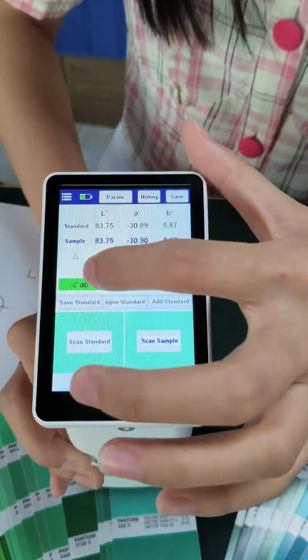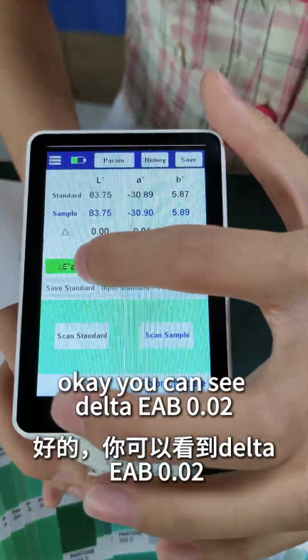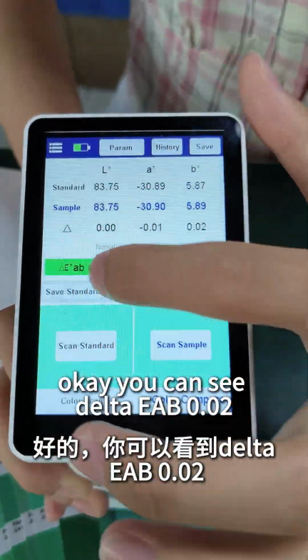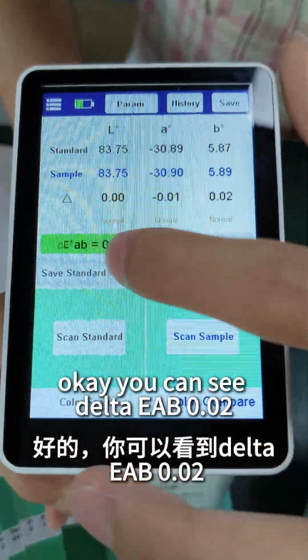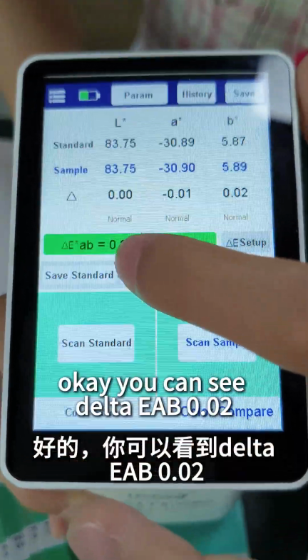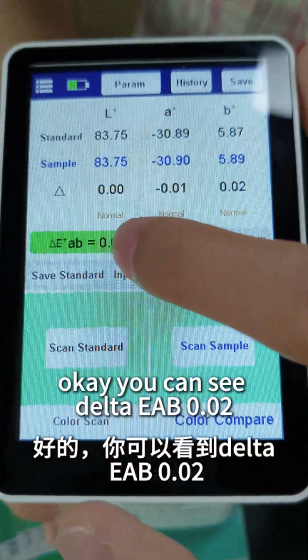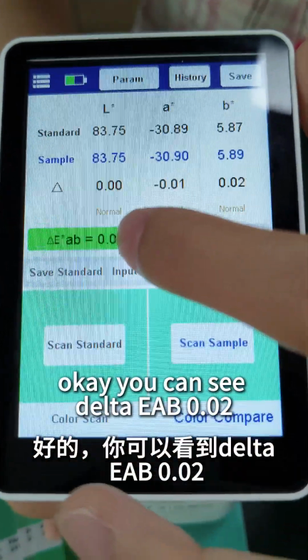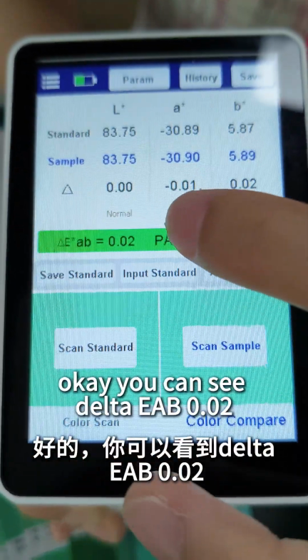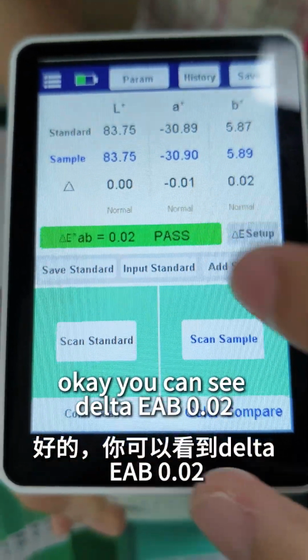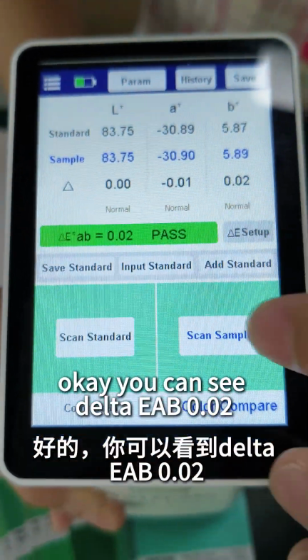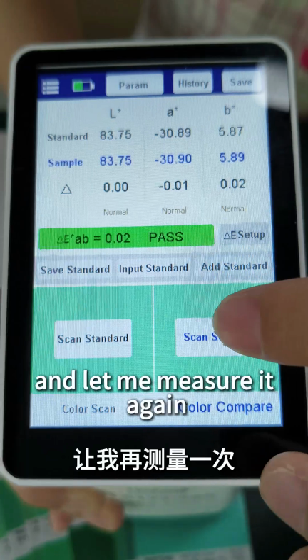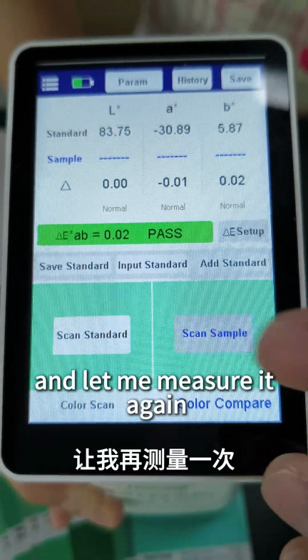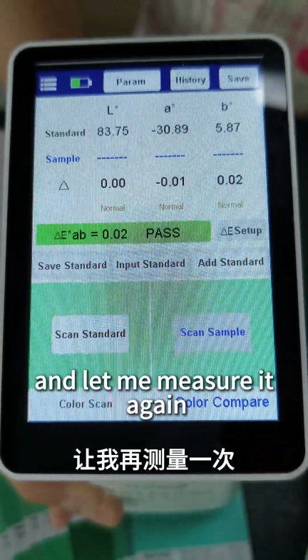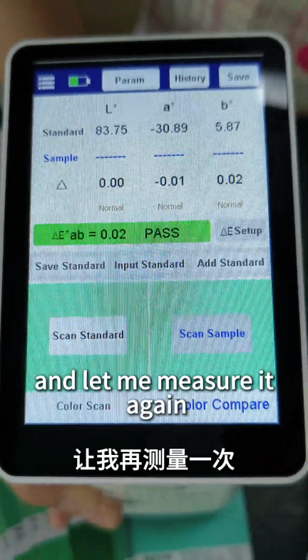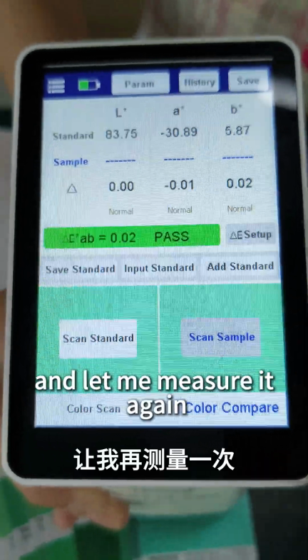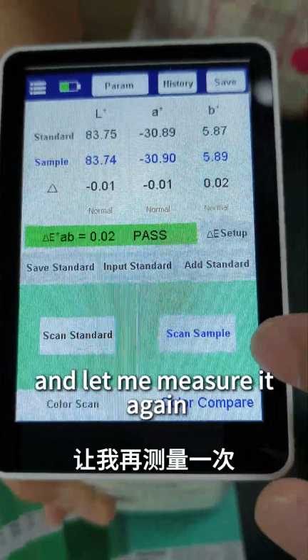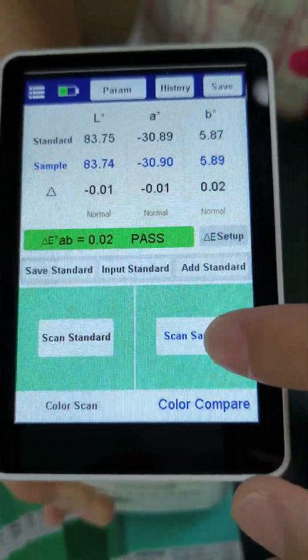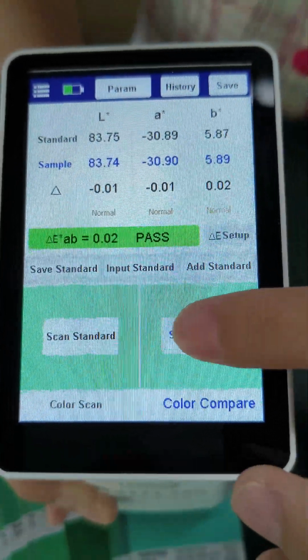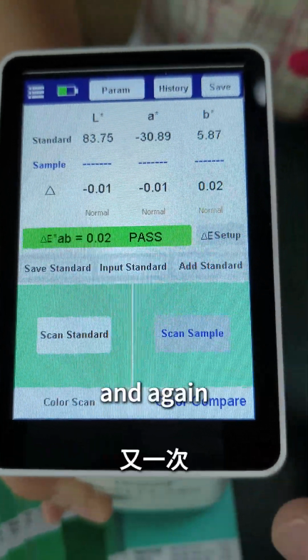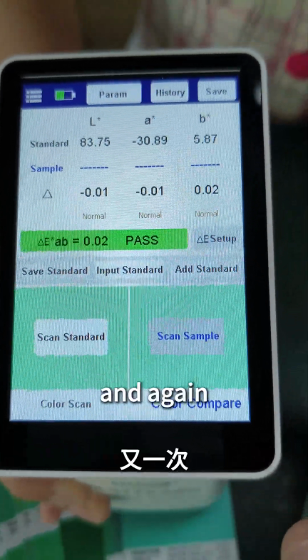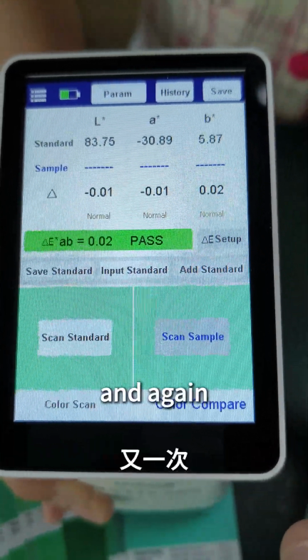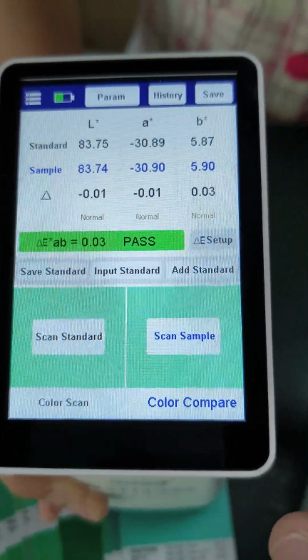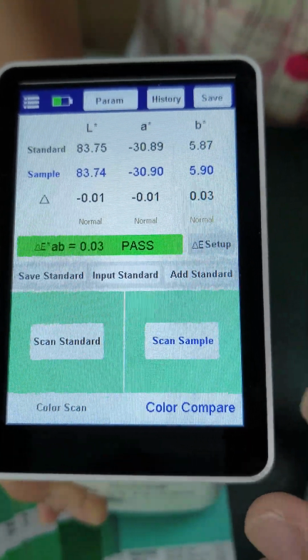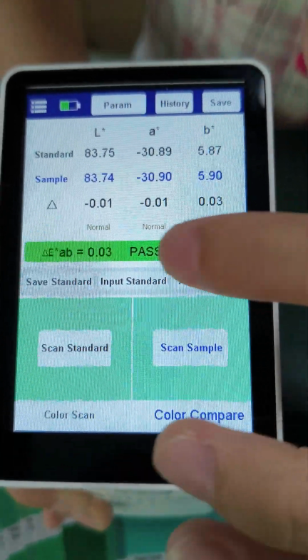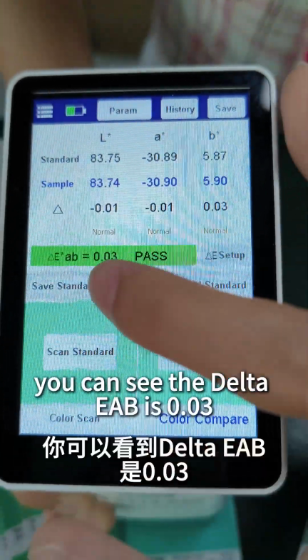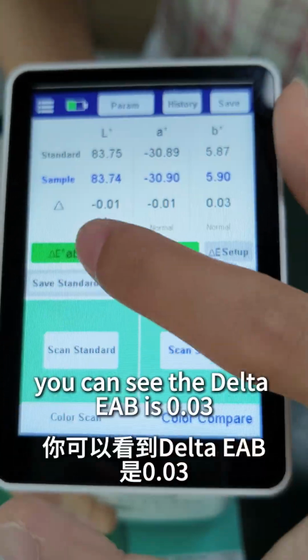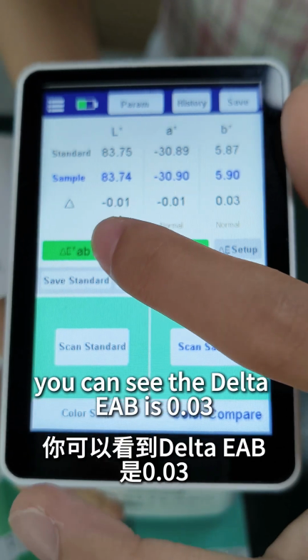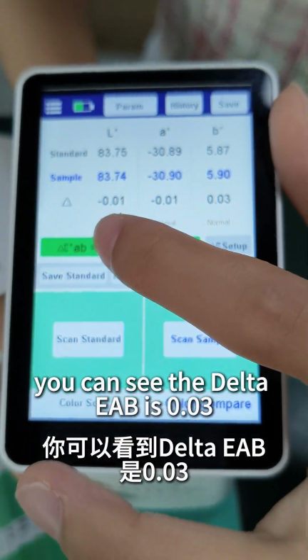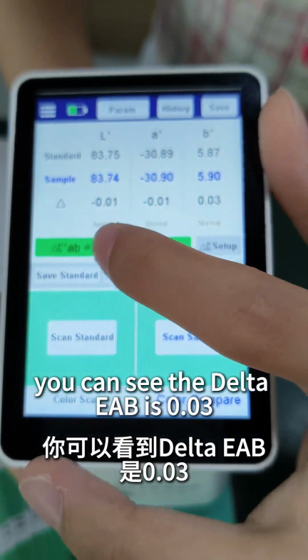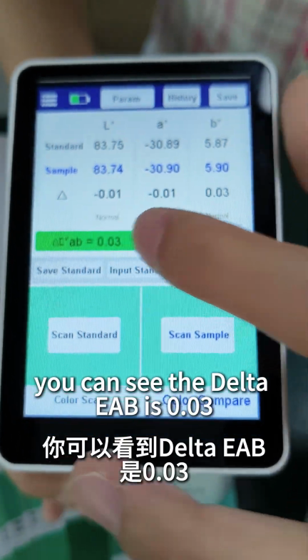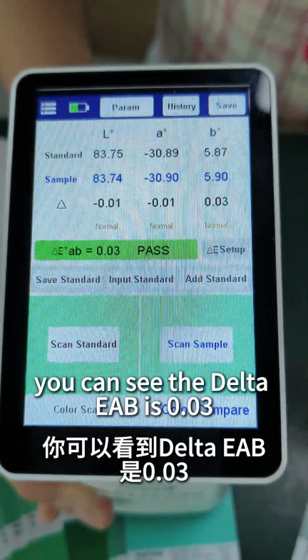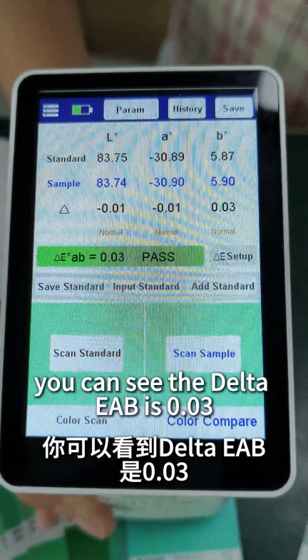Okay, you can see Delta EAB is 0.02. And let me measure it again. And again. You can see the Delta EAB is 0.03.